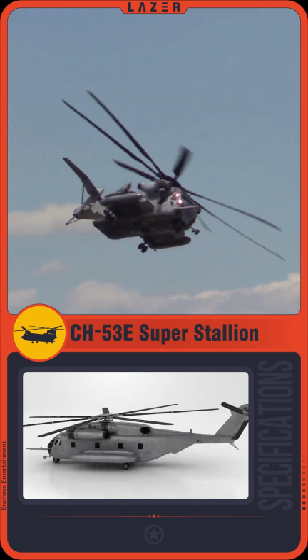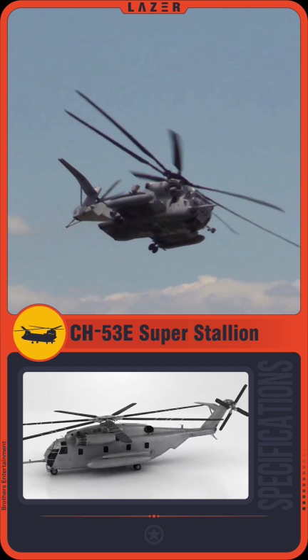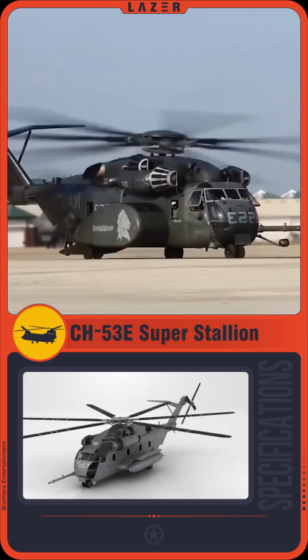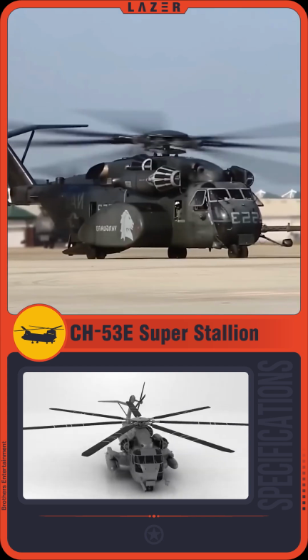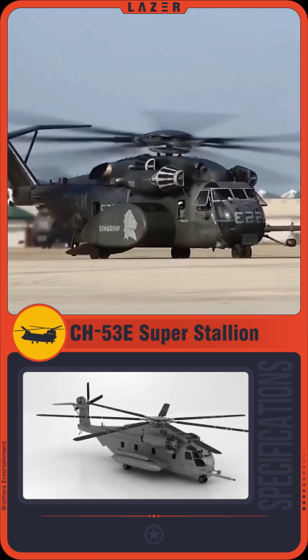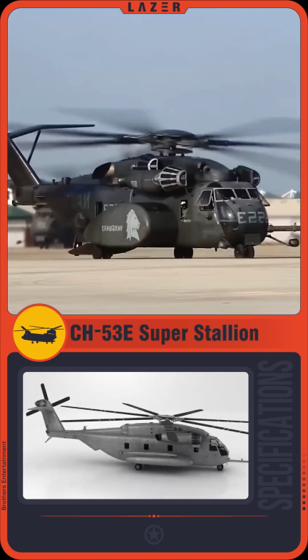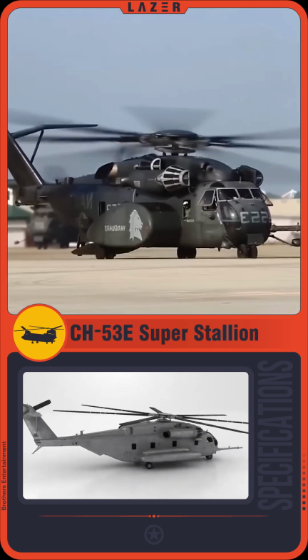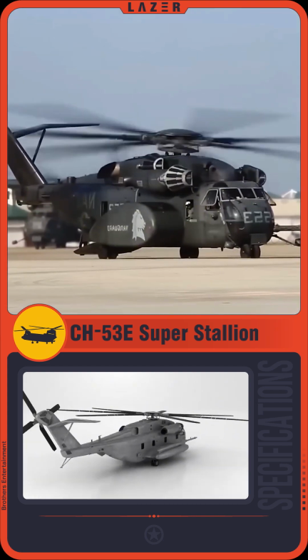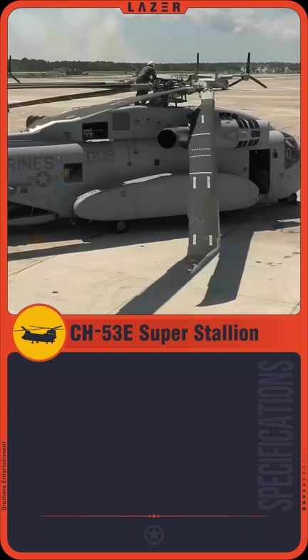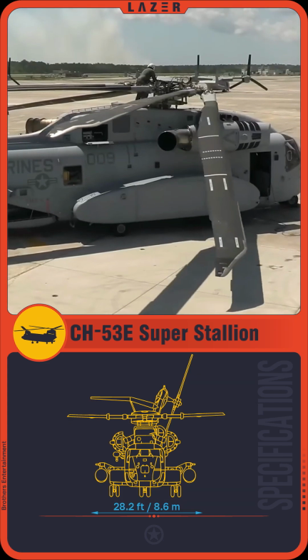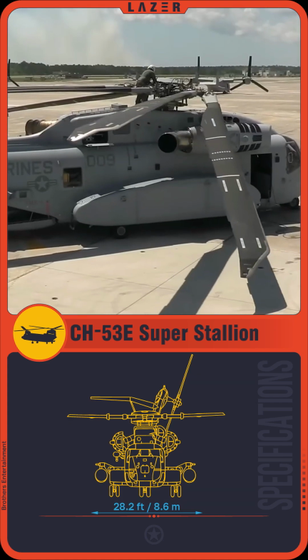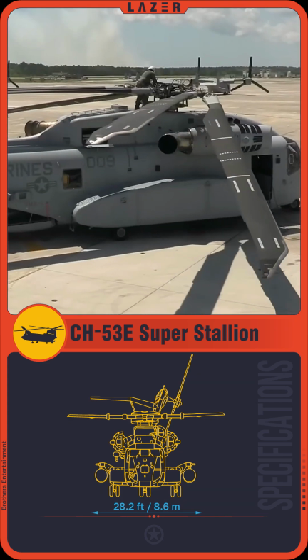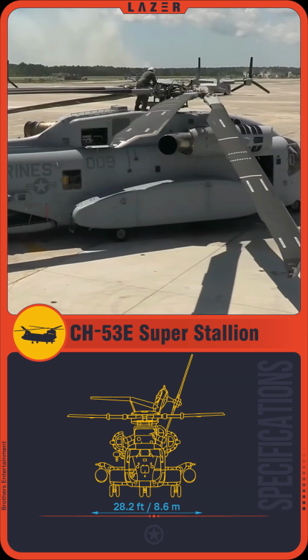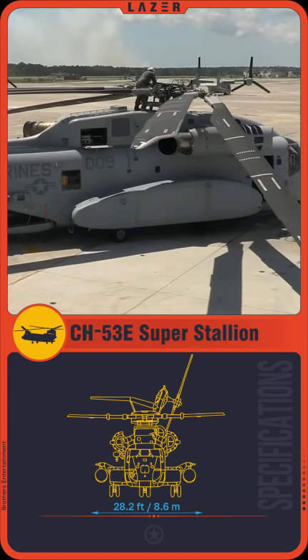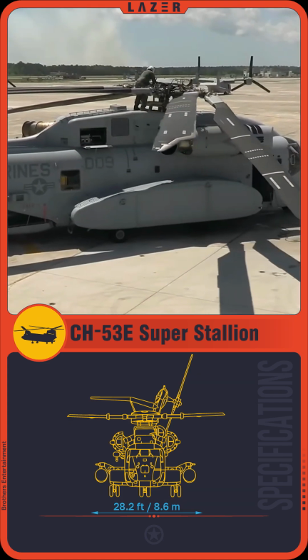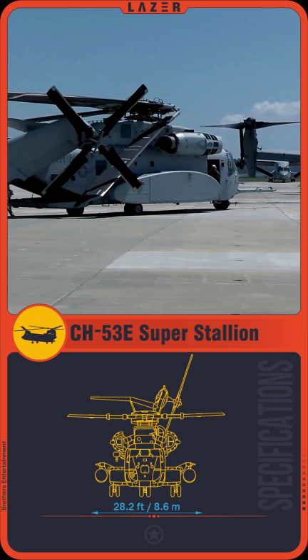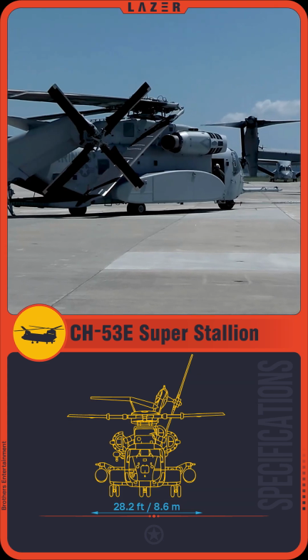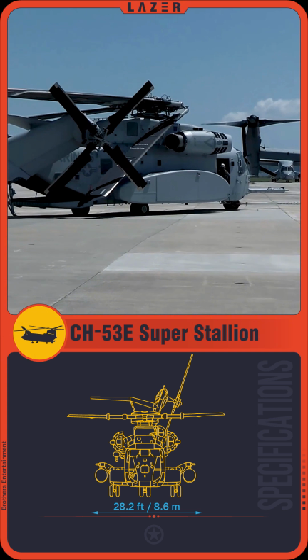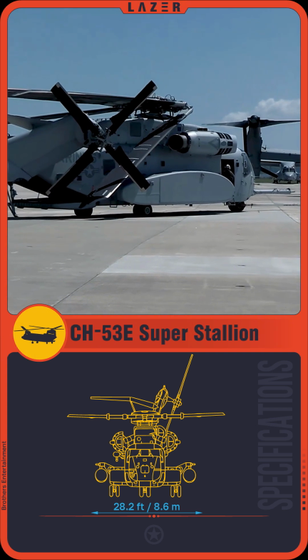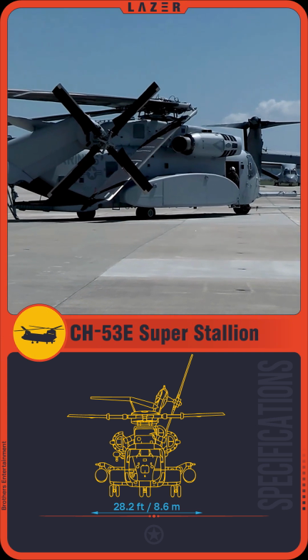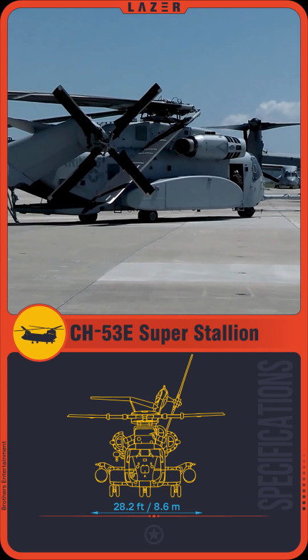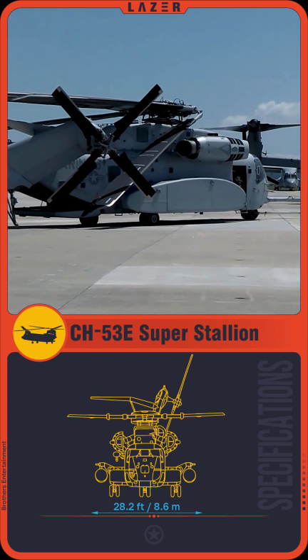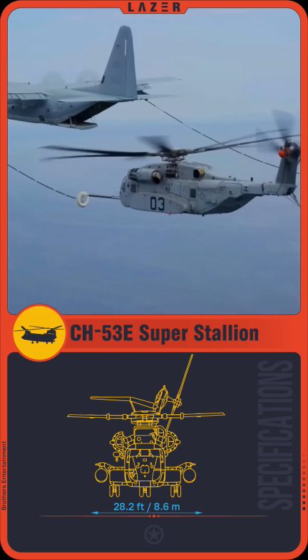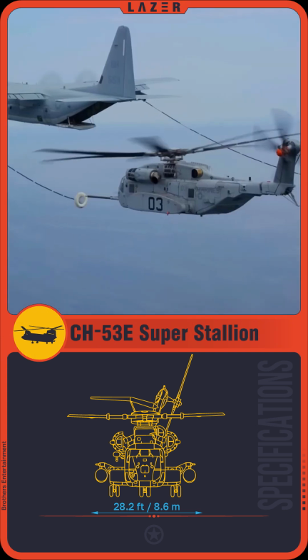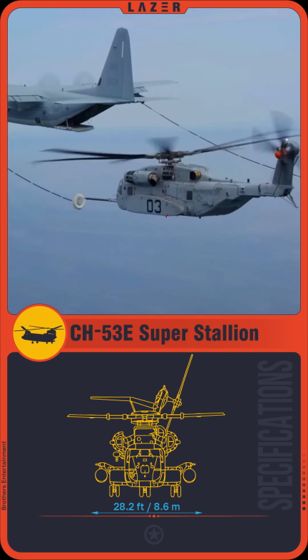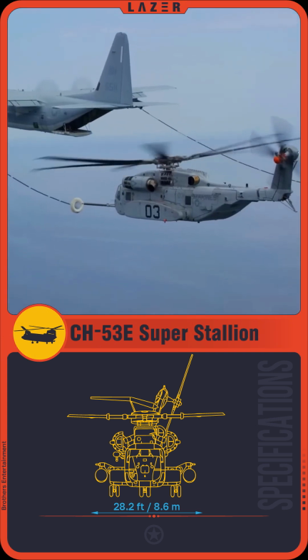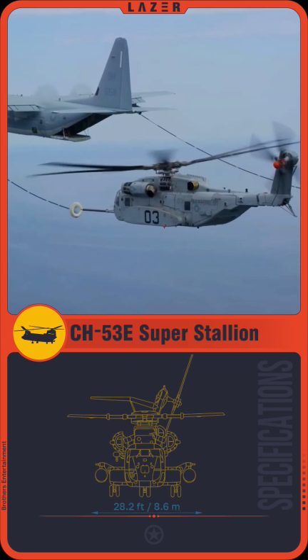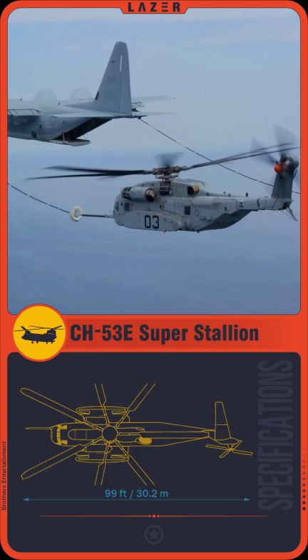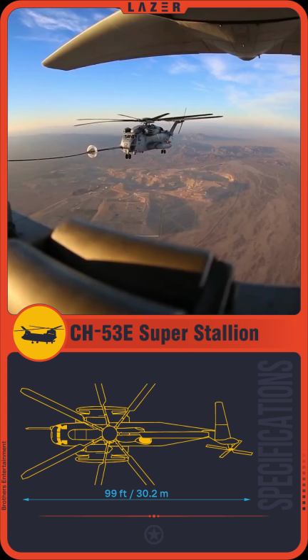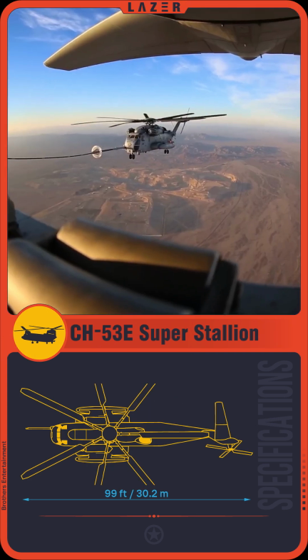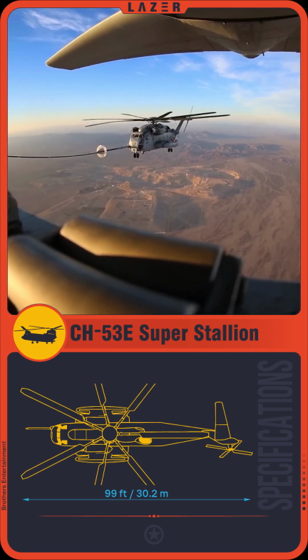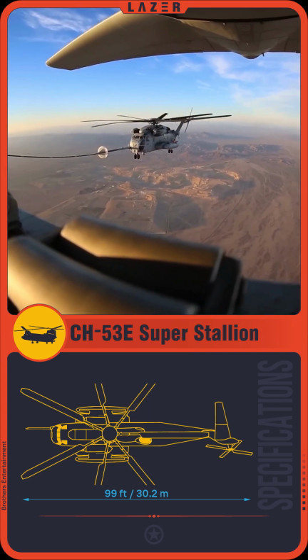the number of main rotor blades was increased to seven, and the folding rotor design simplifies storage and transport of the helicopter. The CH-53E is equipped with an aerial refueling system,